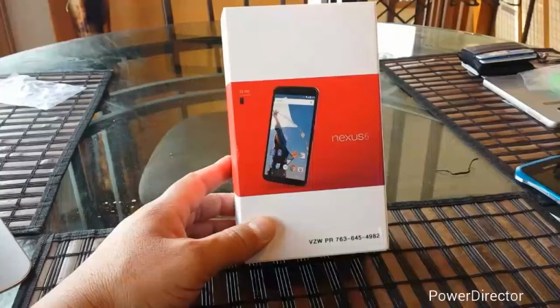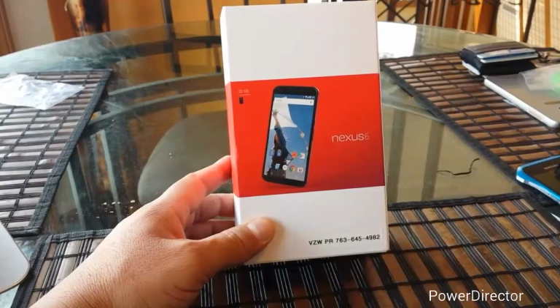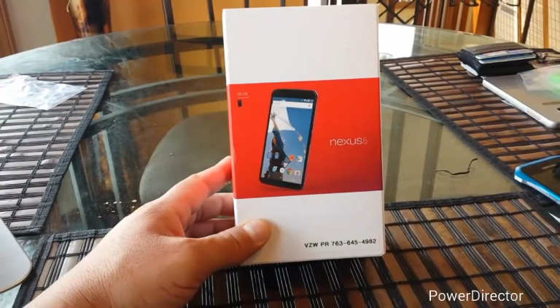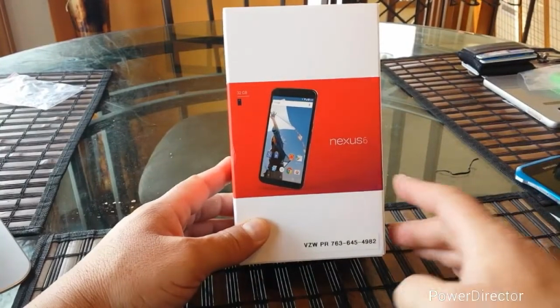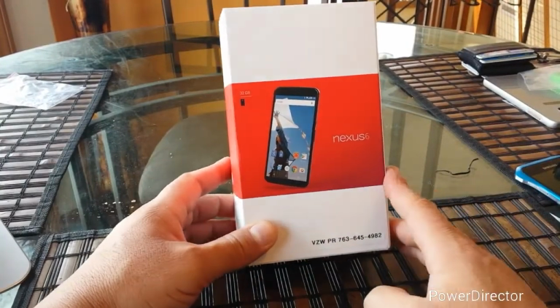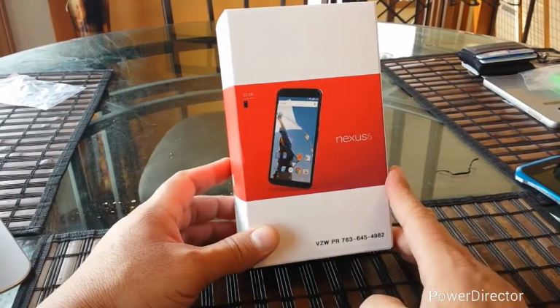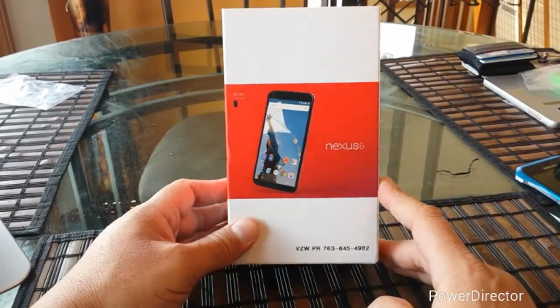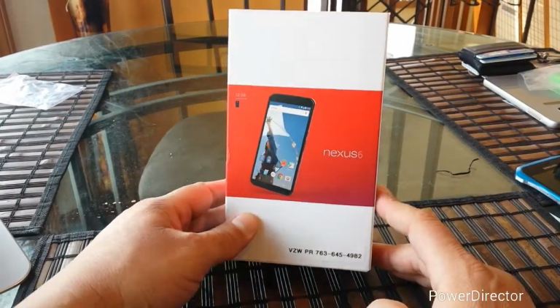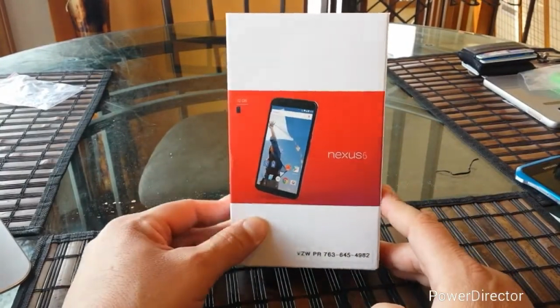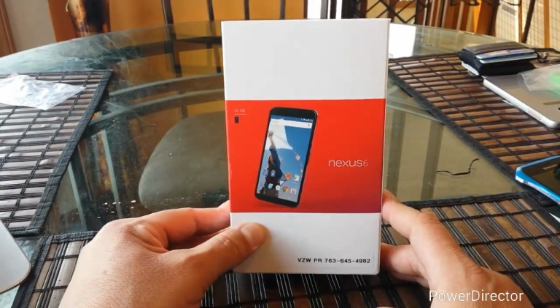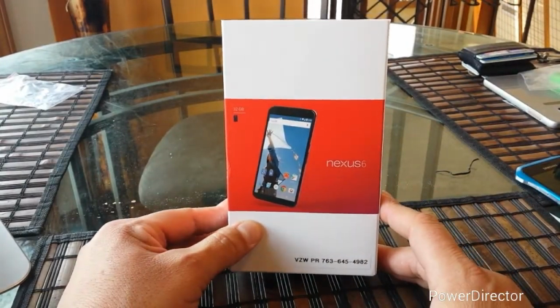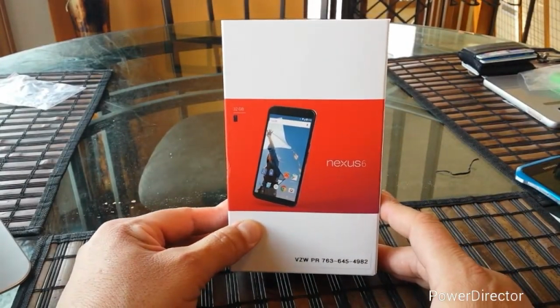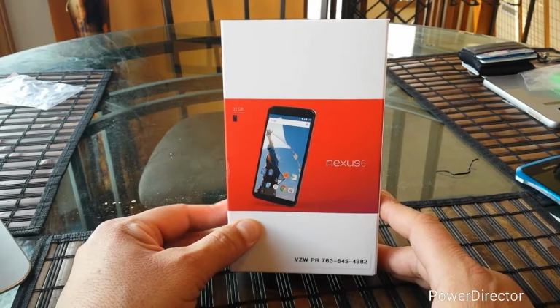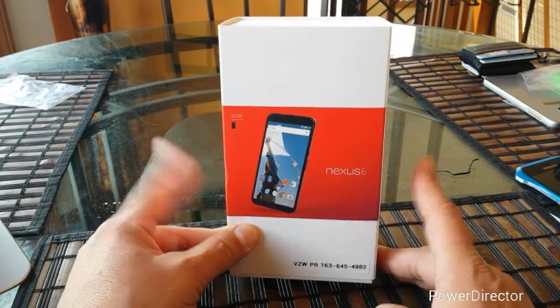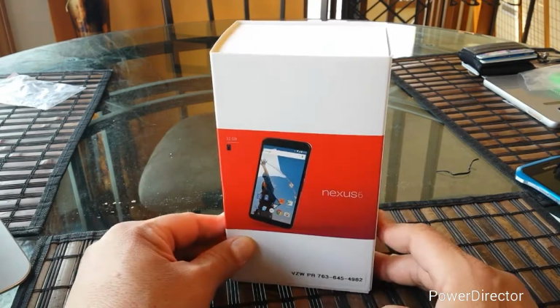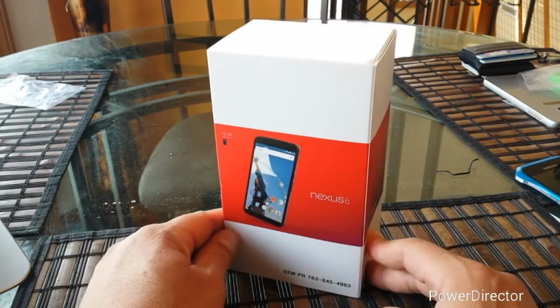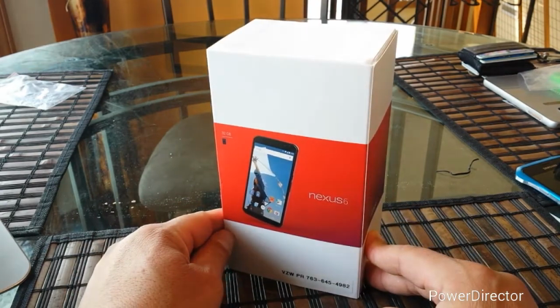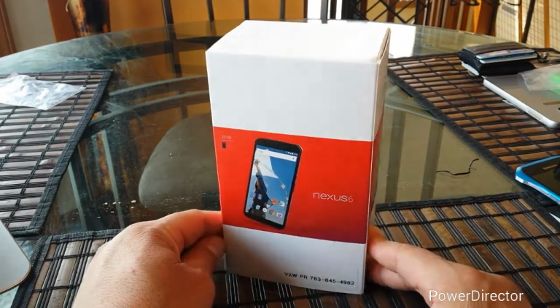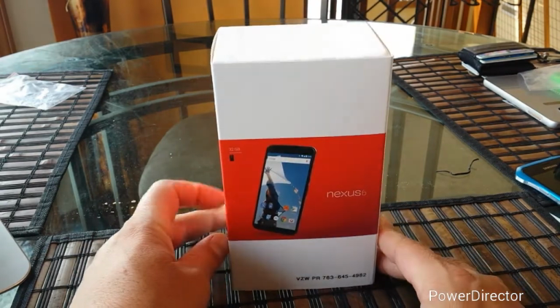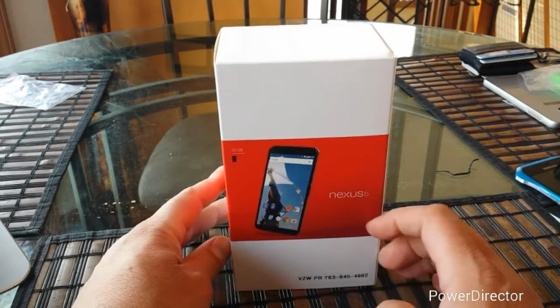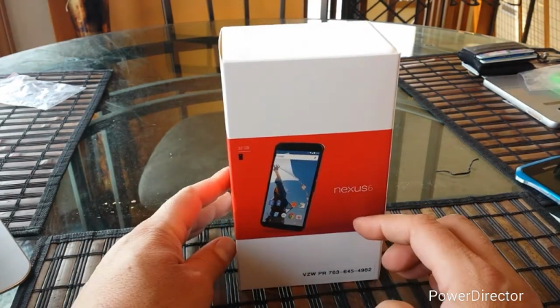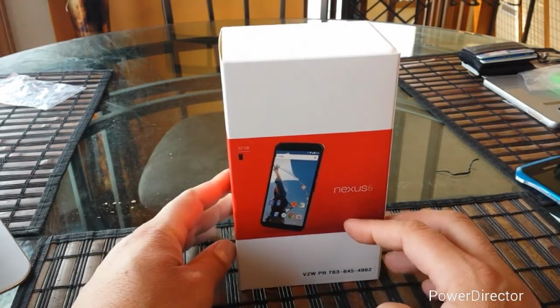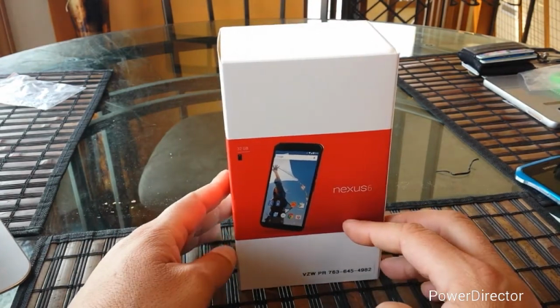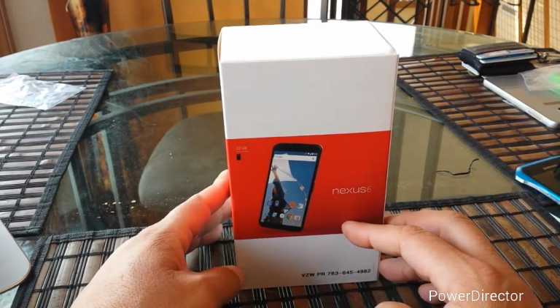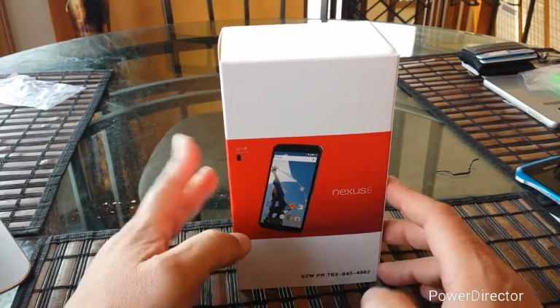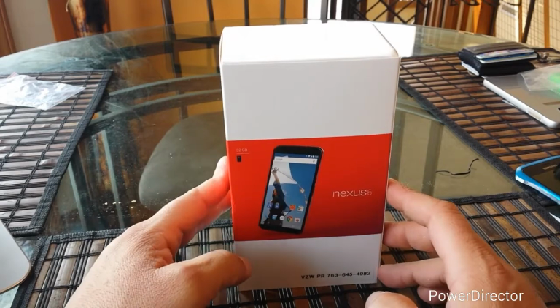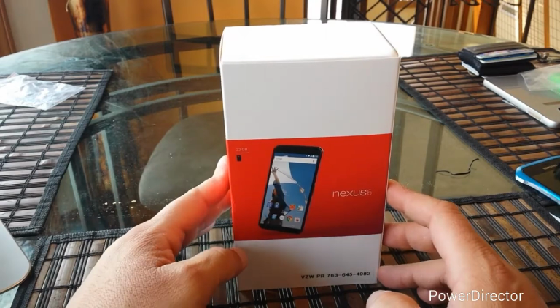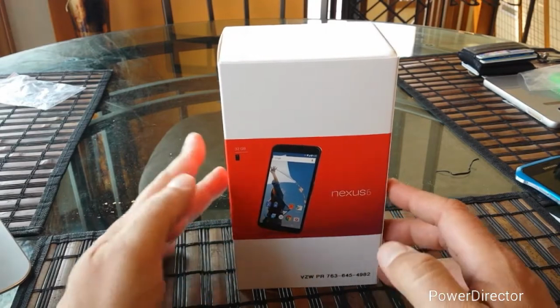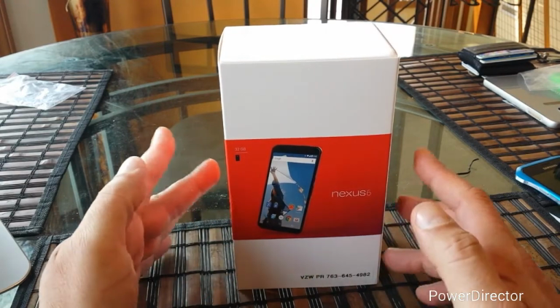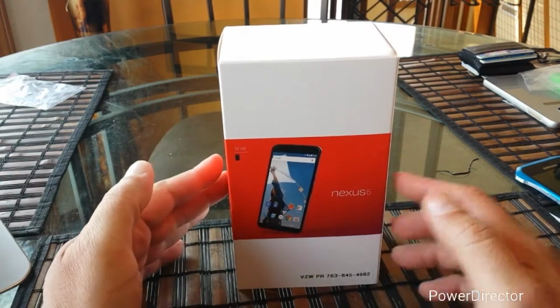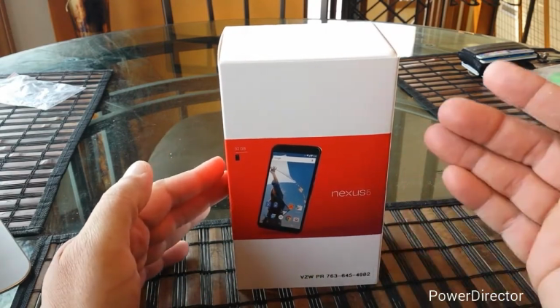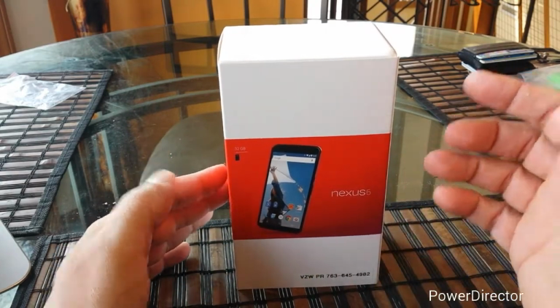Hey, how's it going everybody? Welcome to this video. Today is April 11th and I have right here the Nexus 6 with Verizon Wireless. This is going to be an unboxing first look.